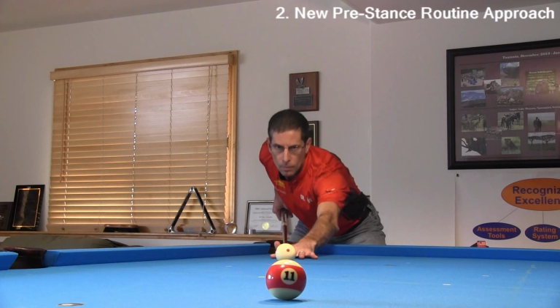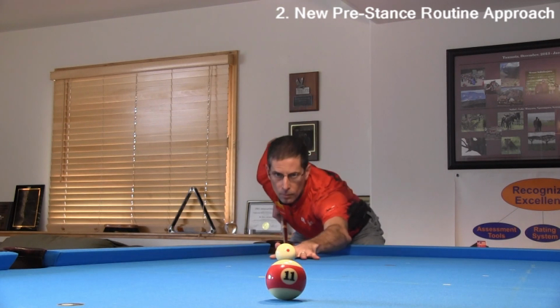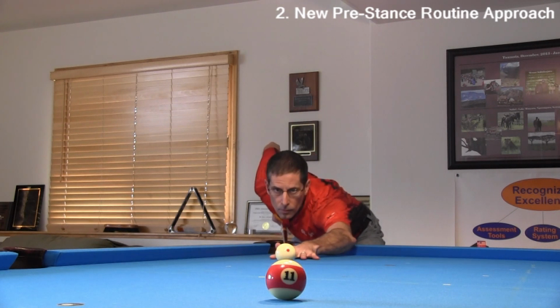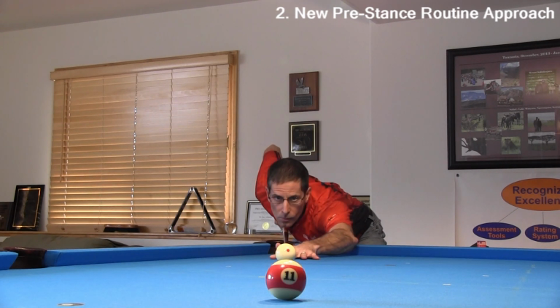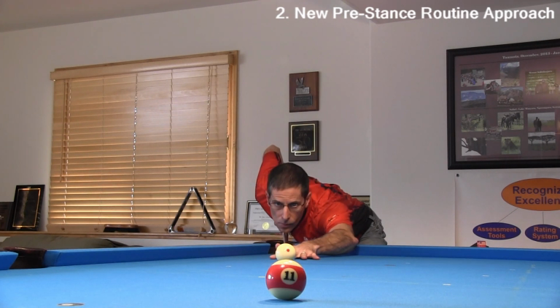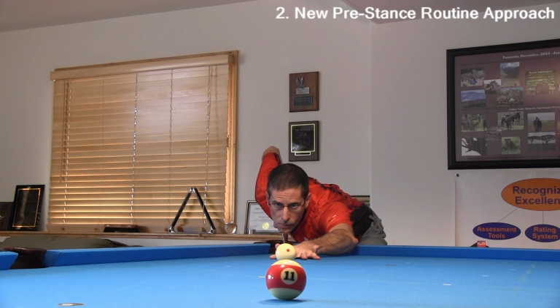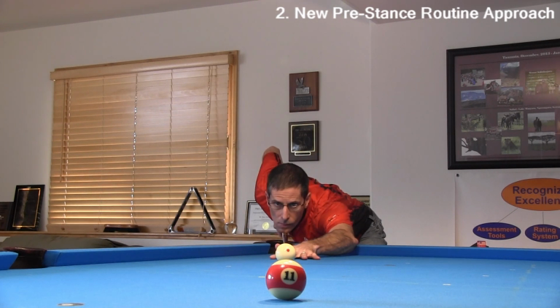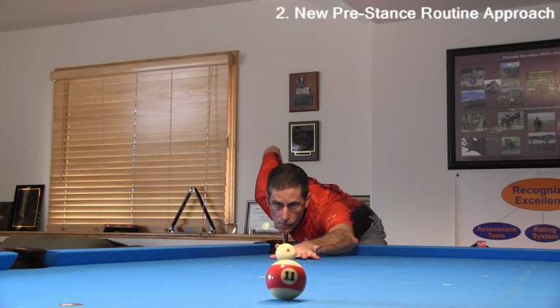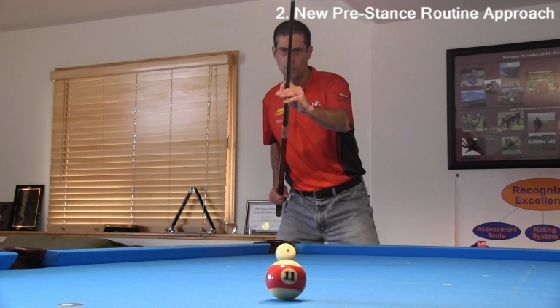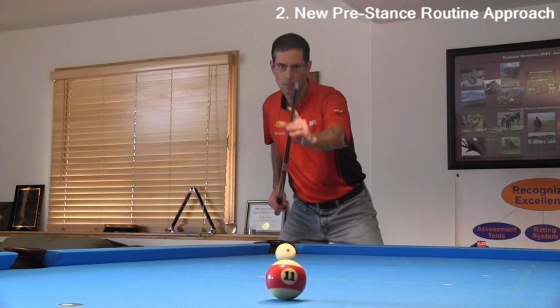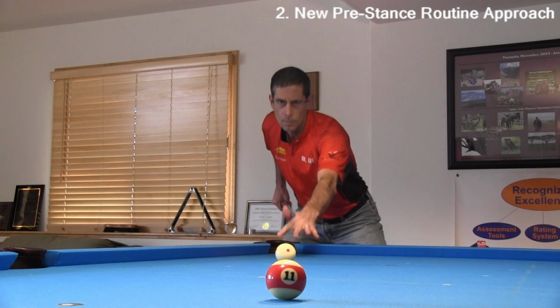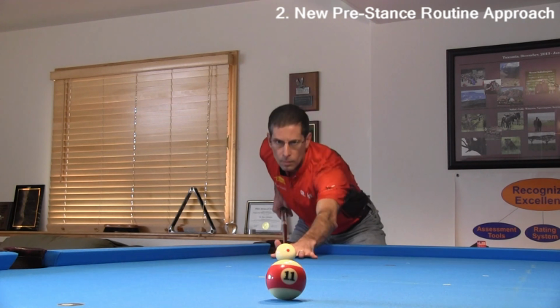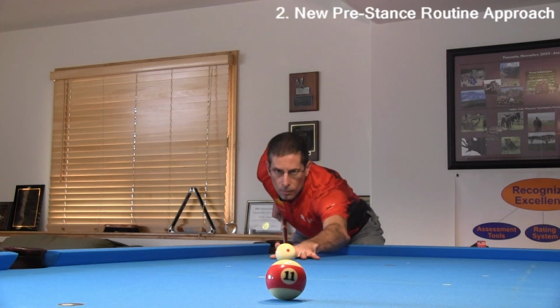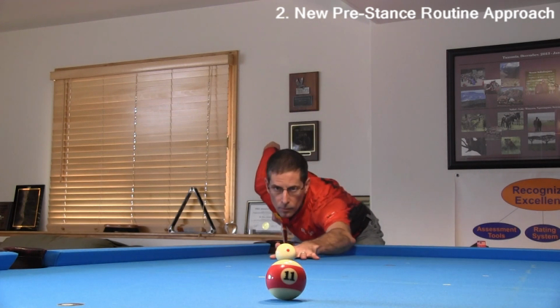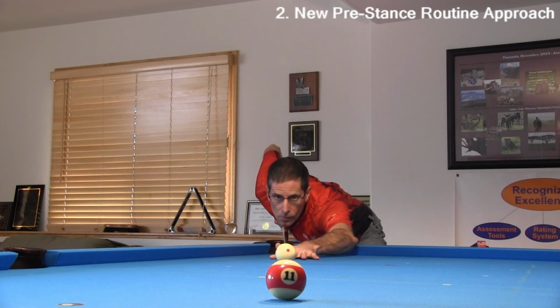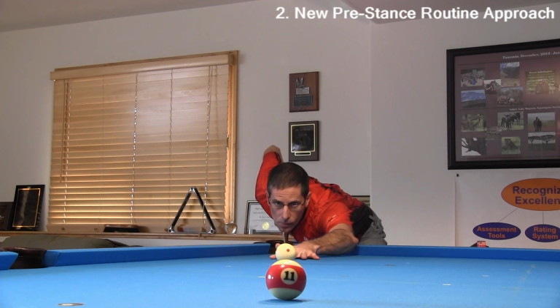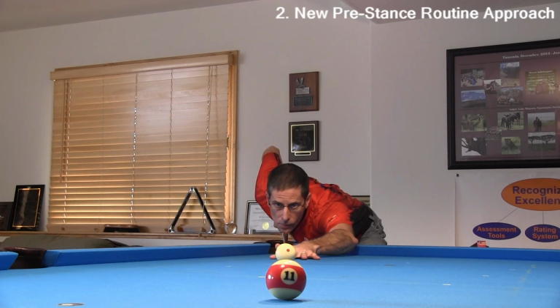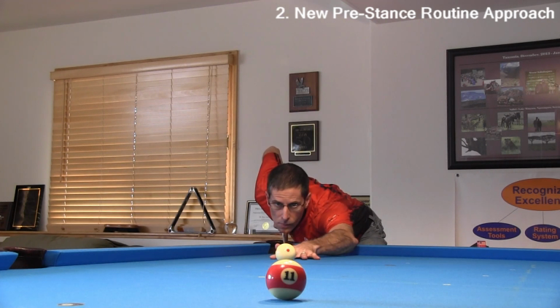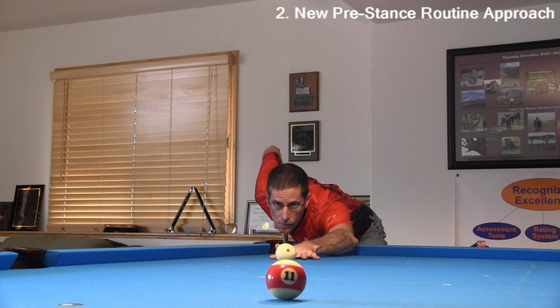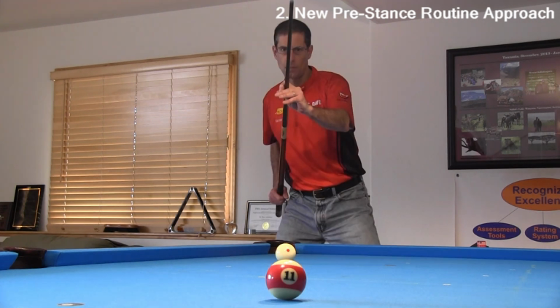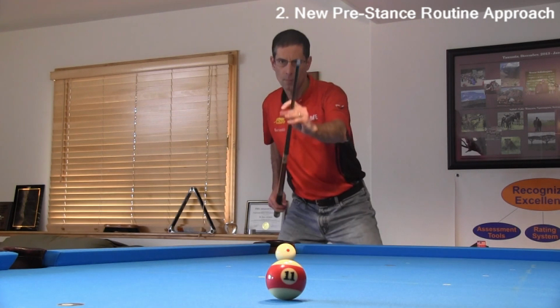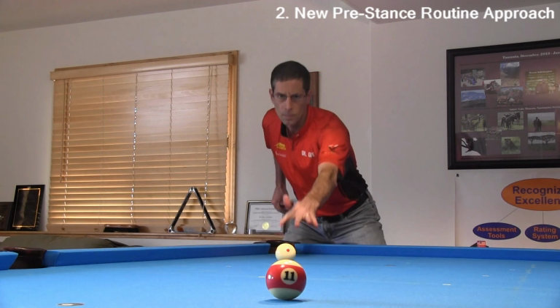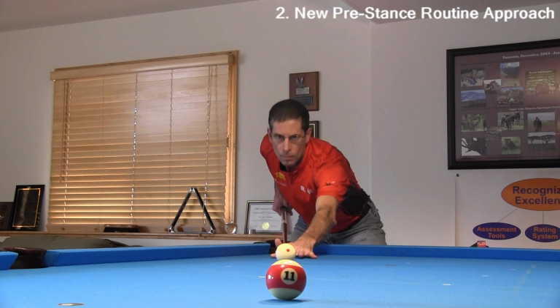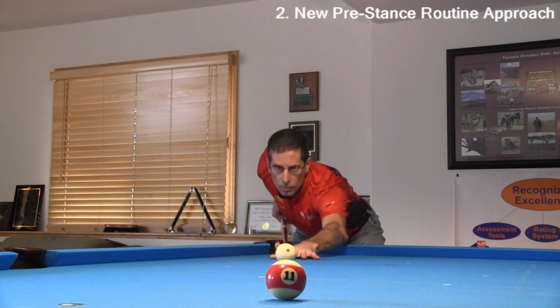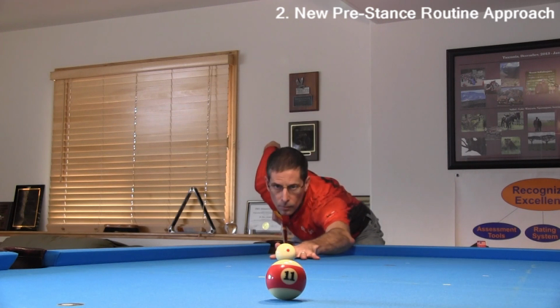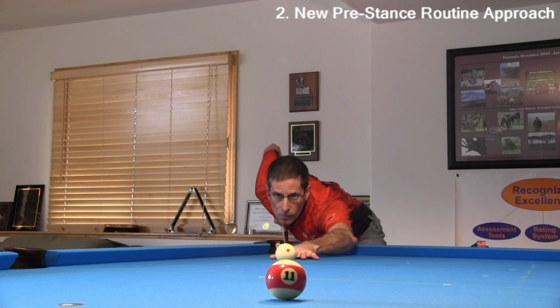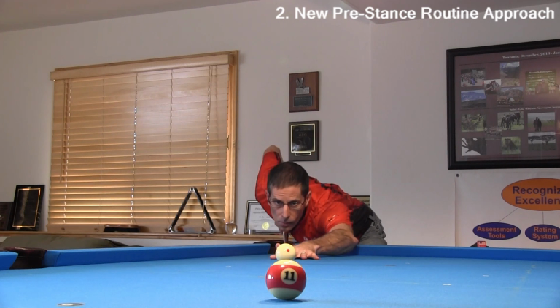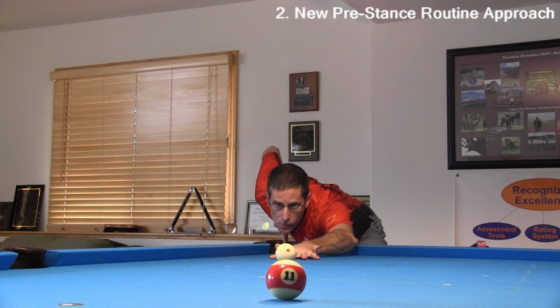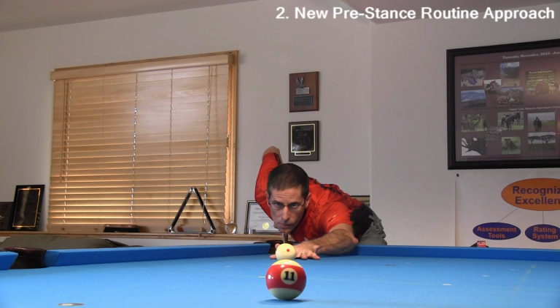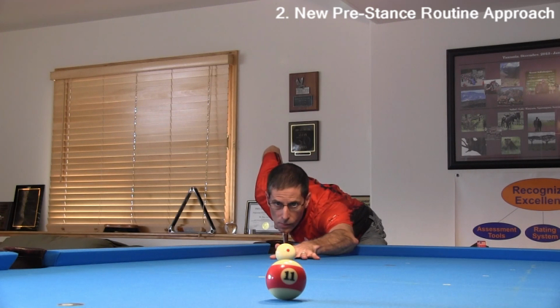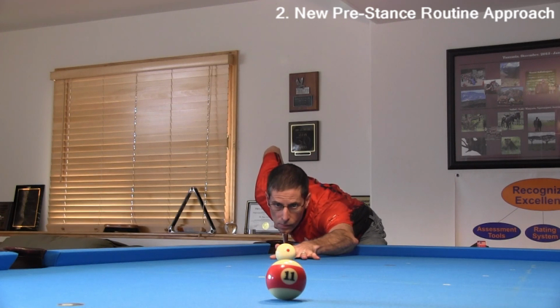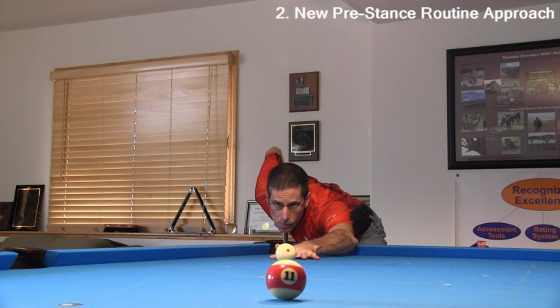If your feet and head are in the right places, the tip will automatically end up where you want after a little practice. With a good pre-stance routine, including aiming and aligning while standing, there will be less need to adjust your aim and alignment once you are down on the shot.